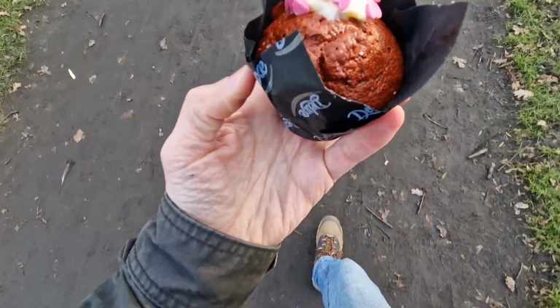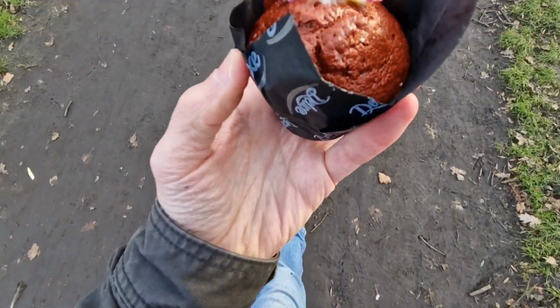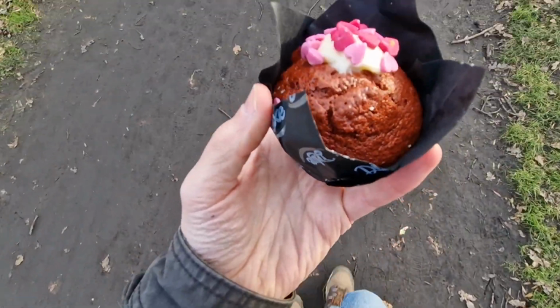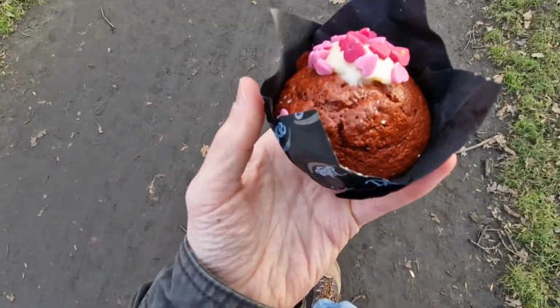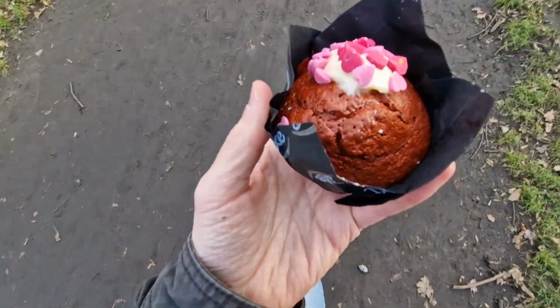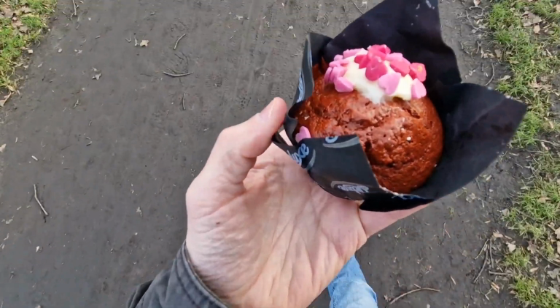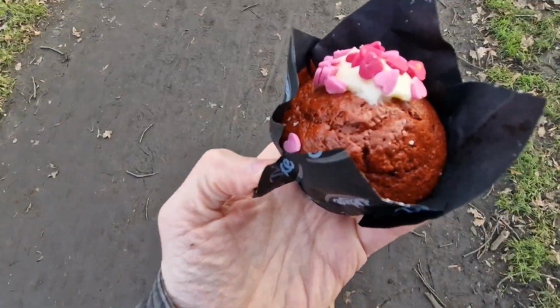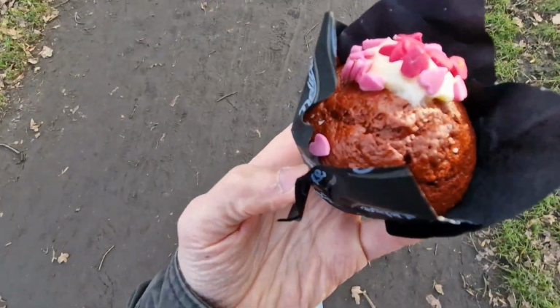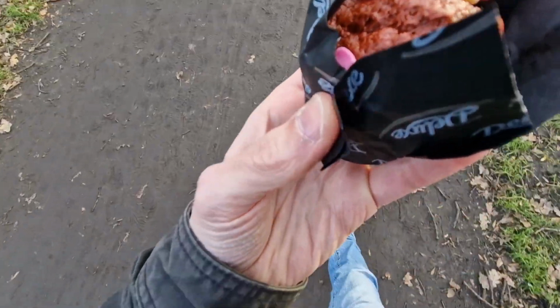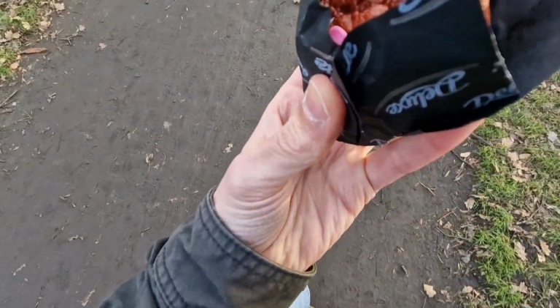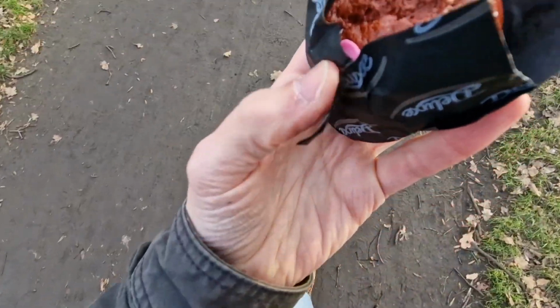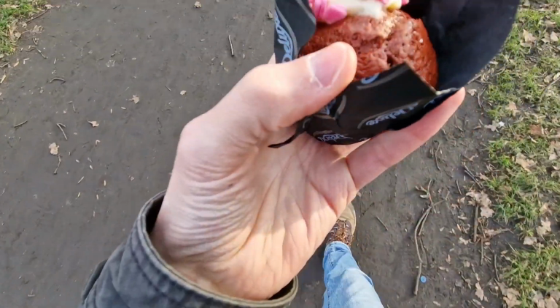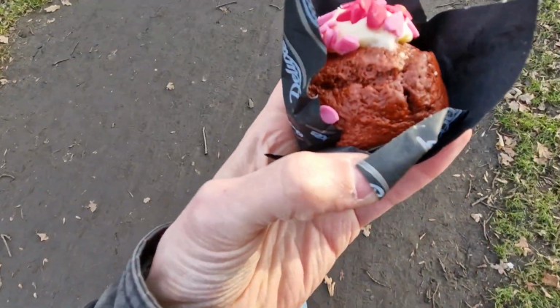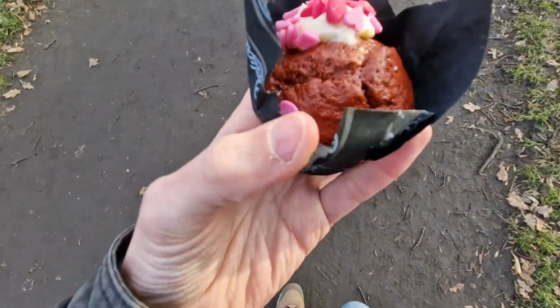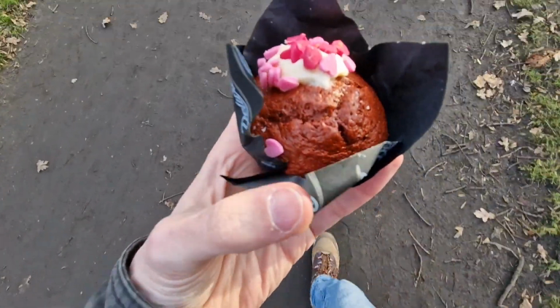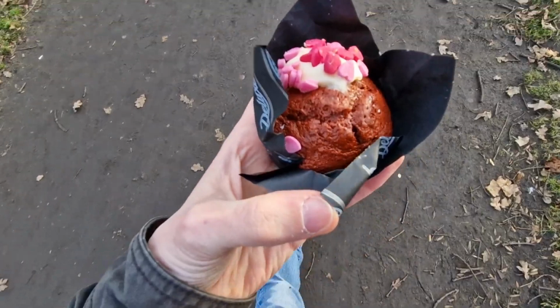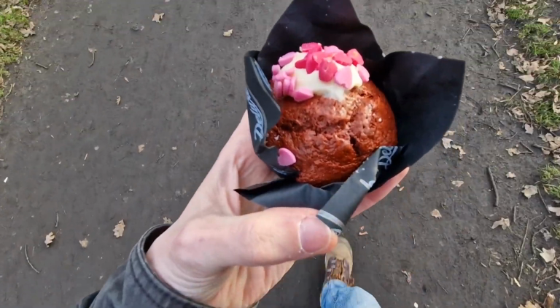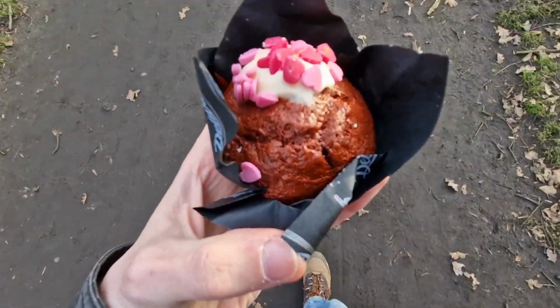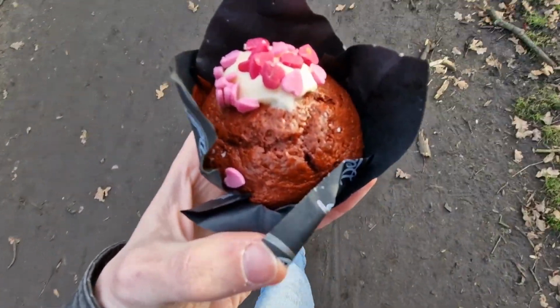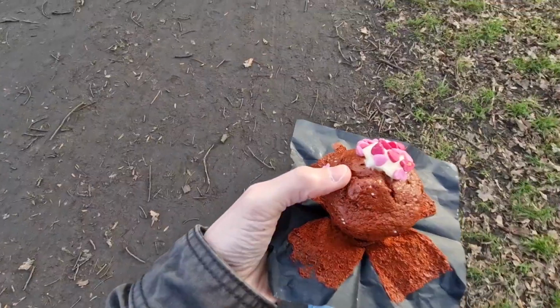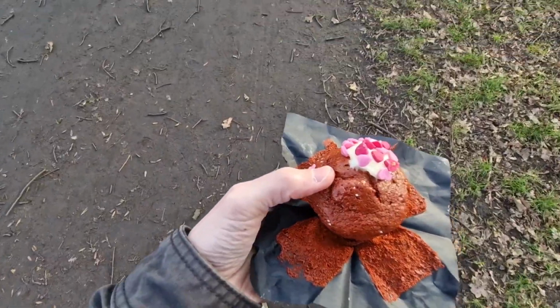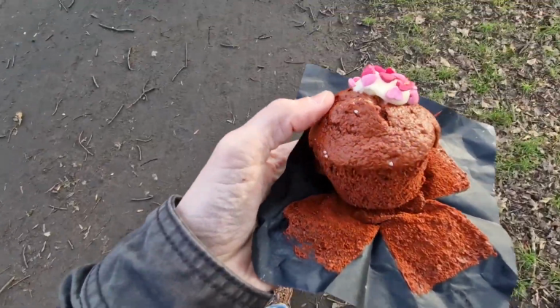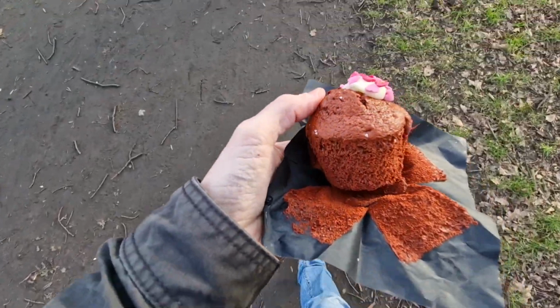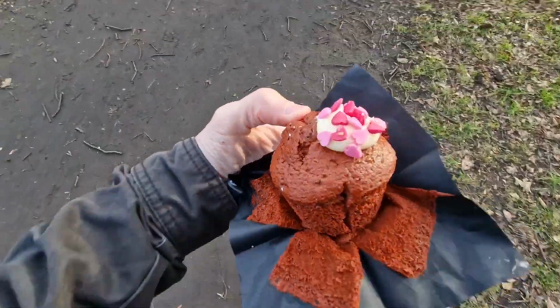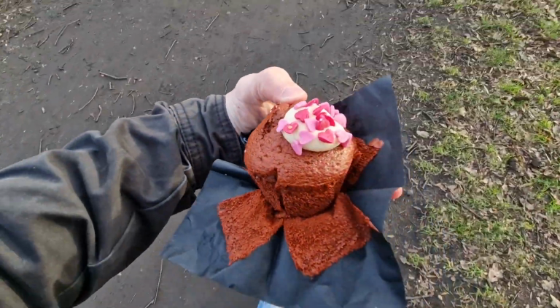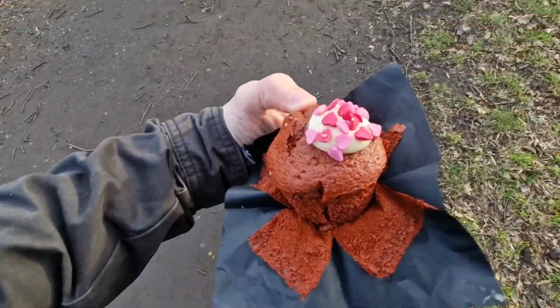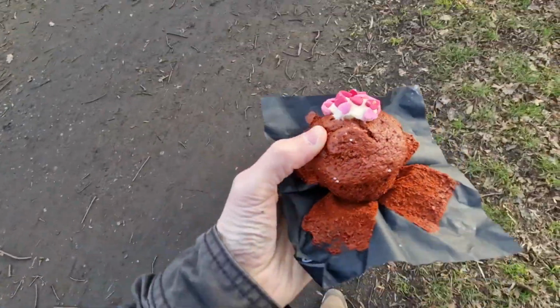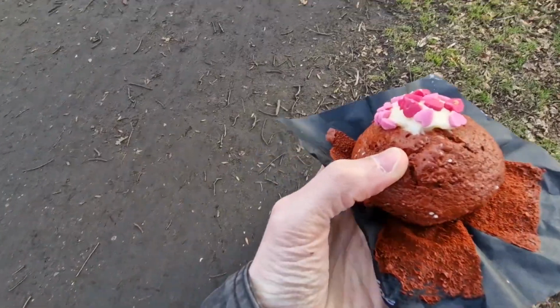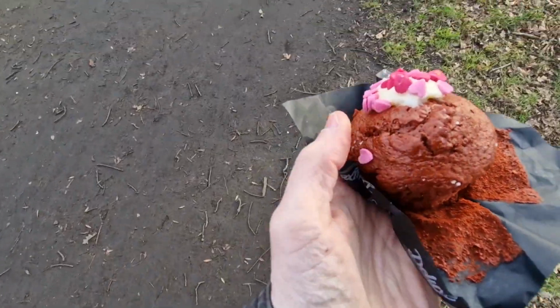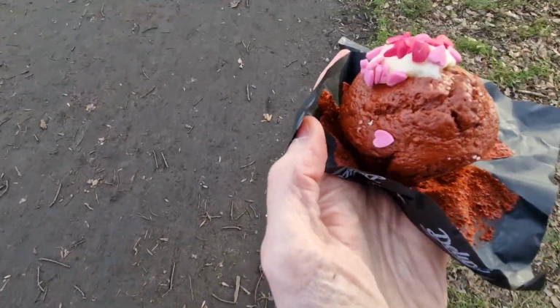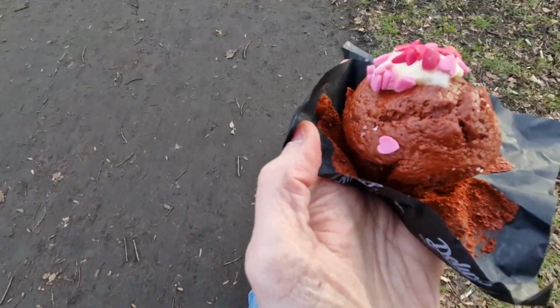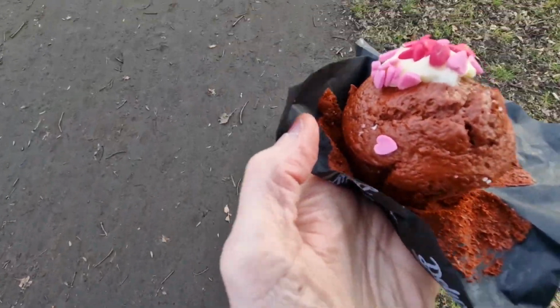So we need to unwrap this, and I only have one hand. Yeah. So we're unwrapped. All 360, kind of. There's a heart there.